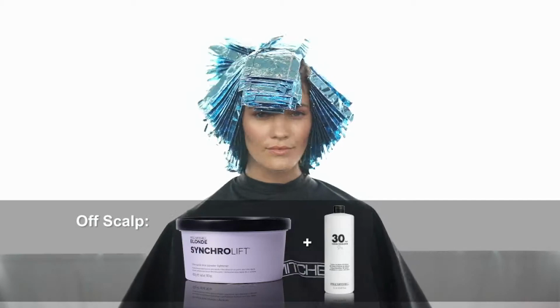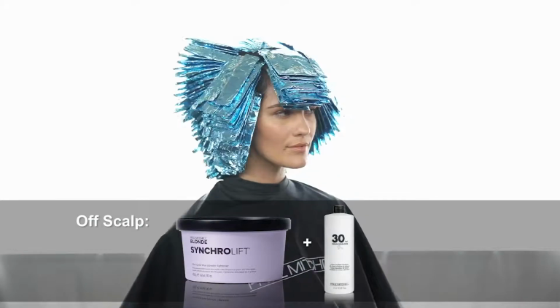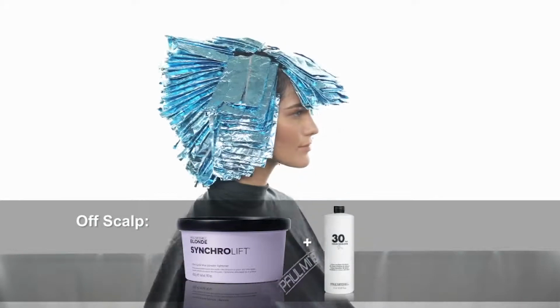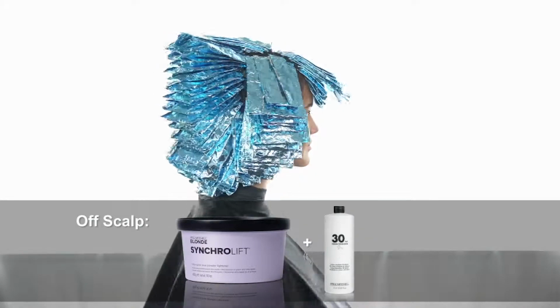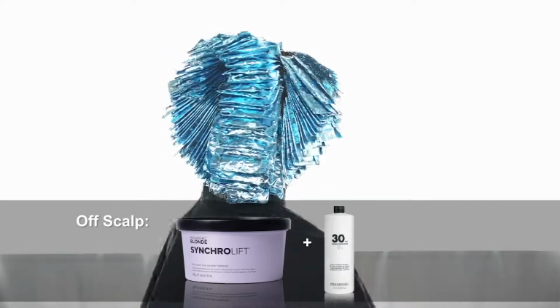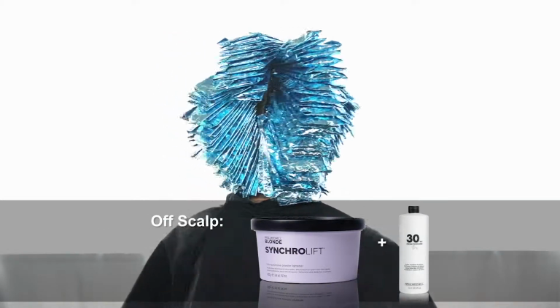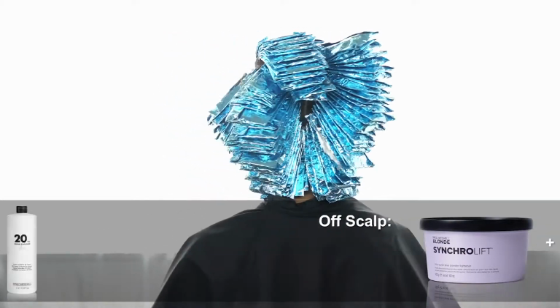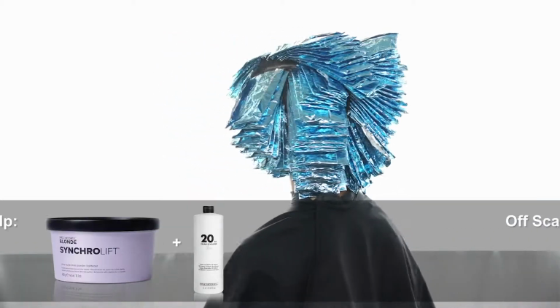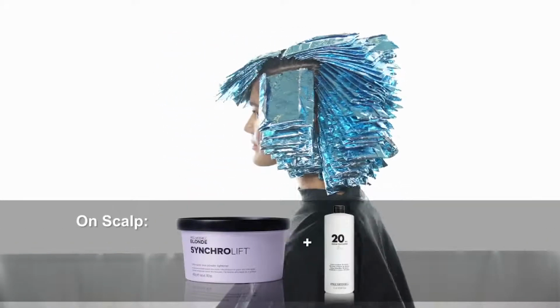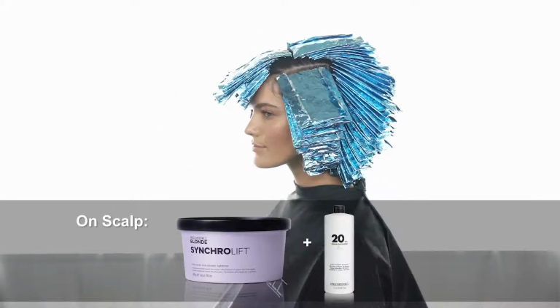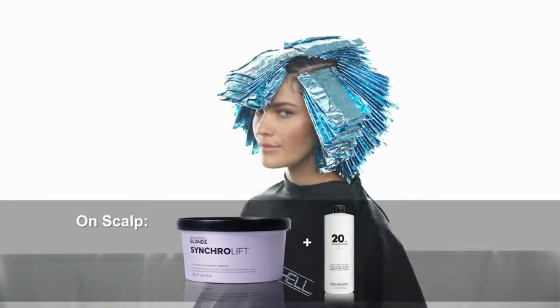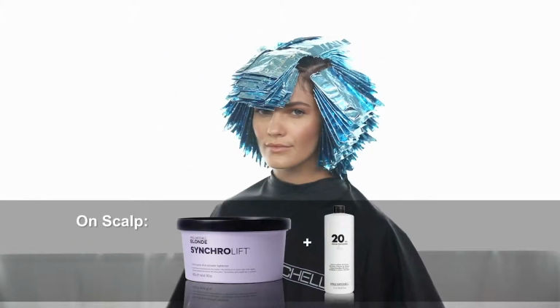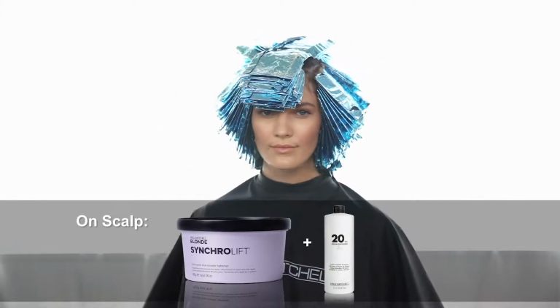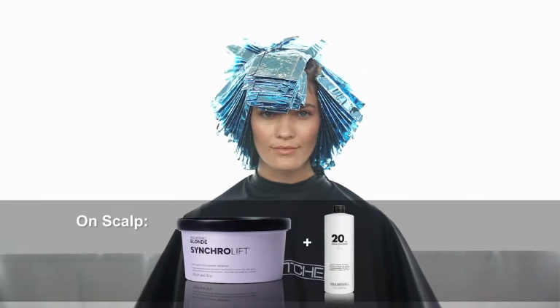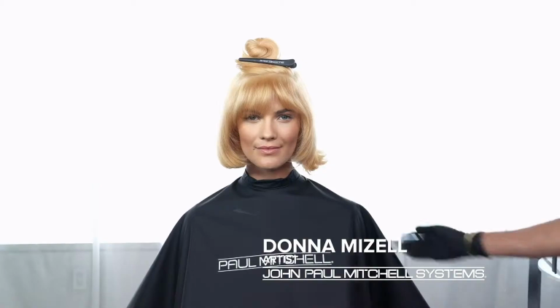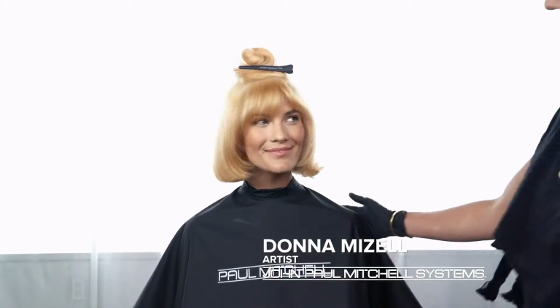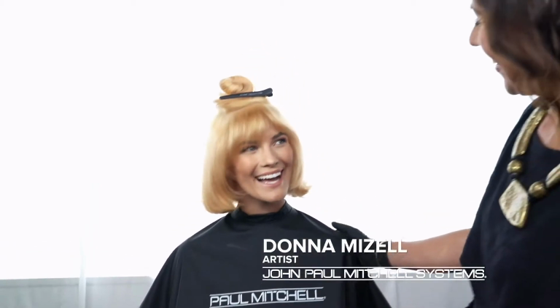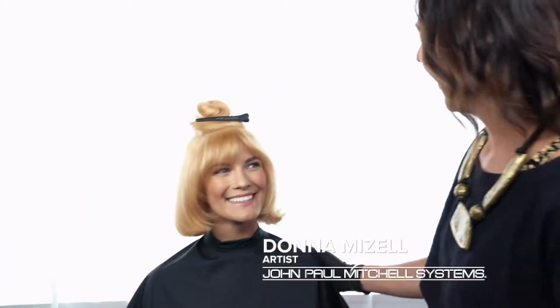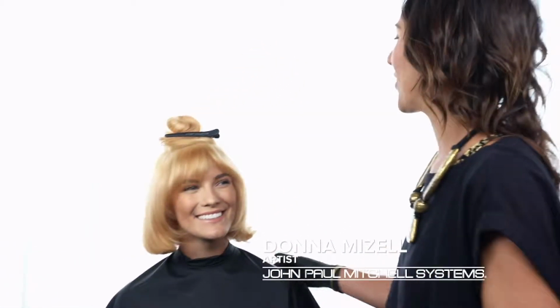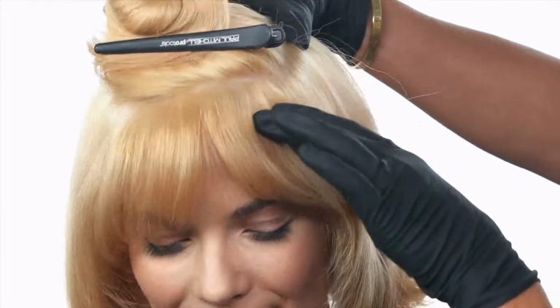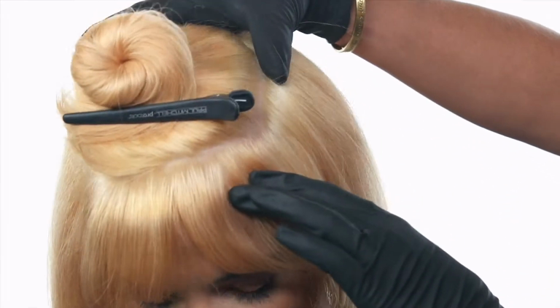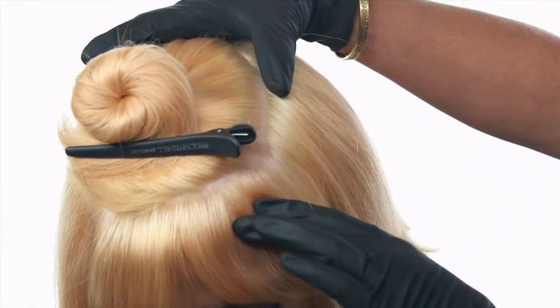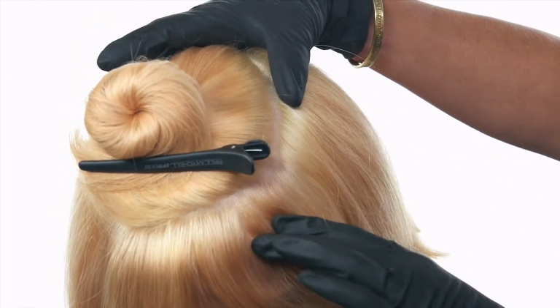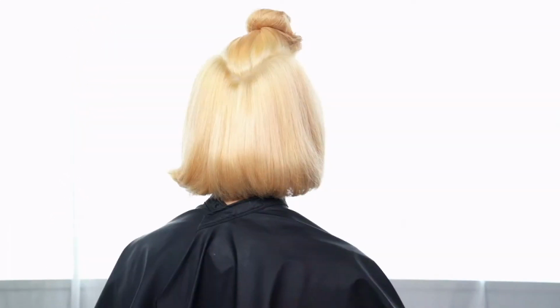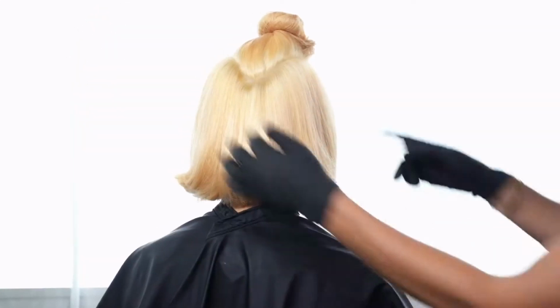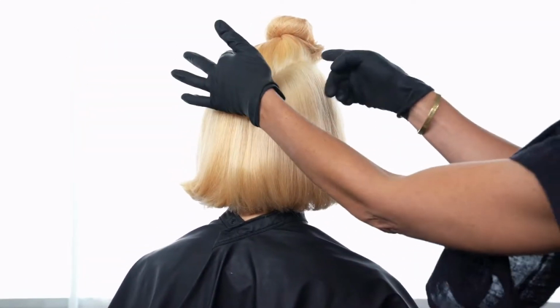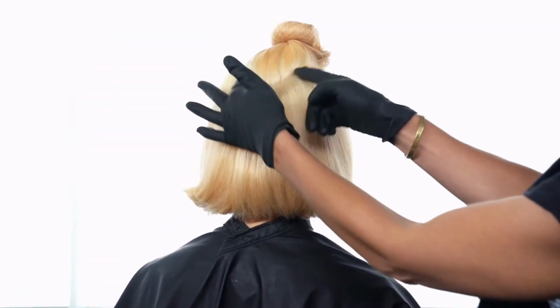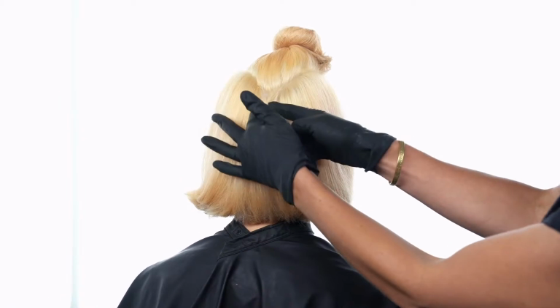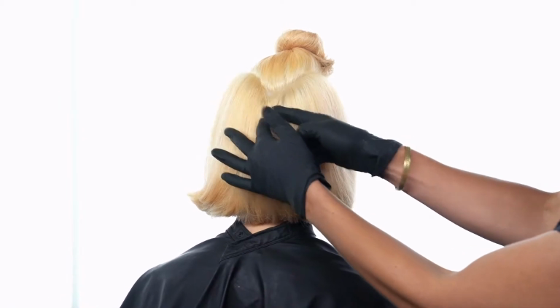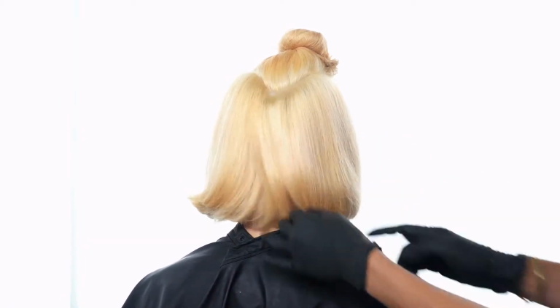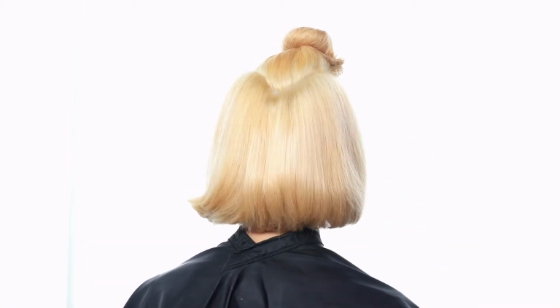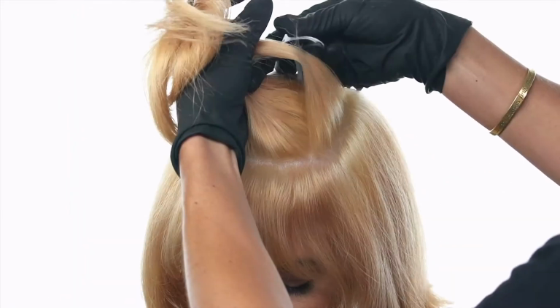To prep the hair color, start with a Platinum Card Technique using Synchro Lift Lightener and 30 volume off scalp, and Synchro Lift Lightener with 20 volume on scalp.